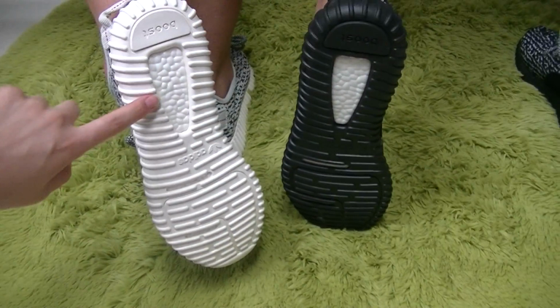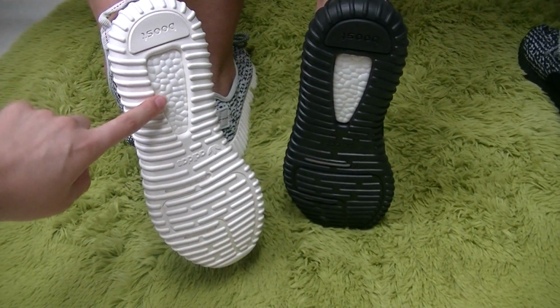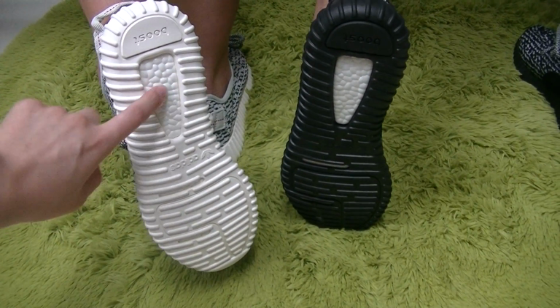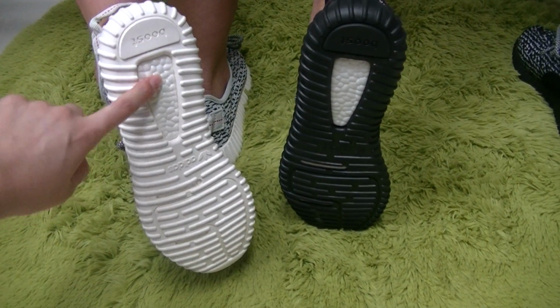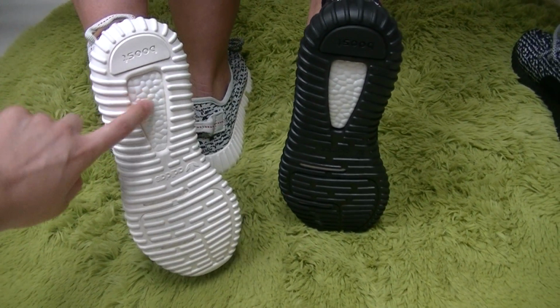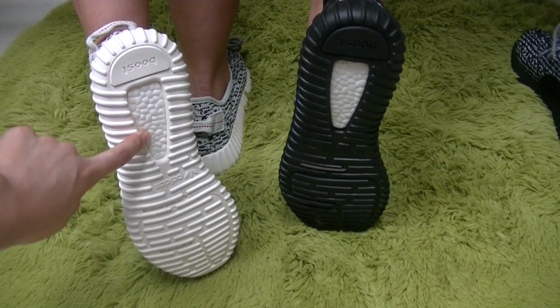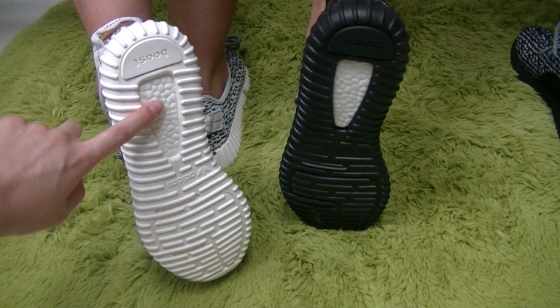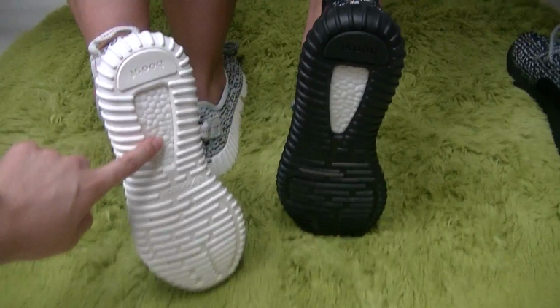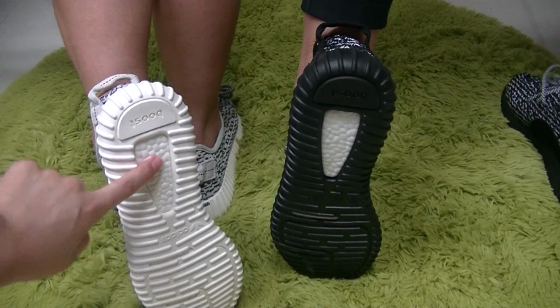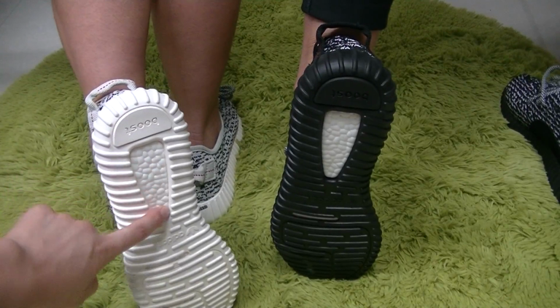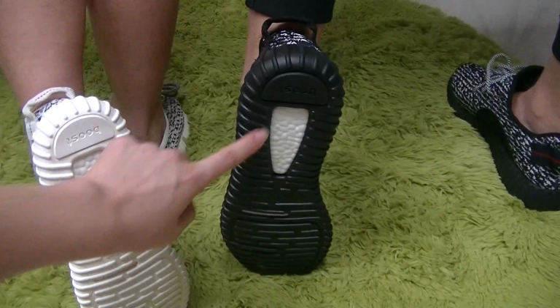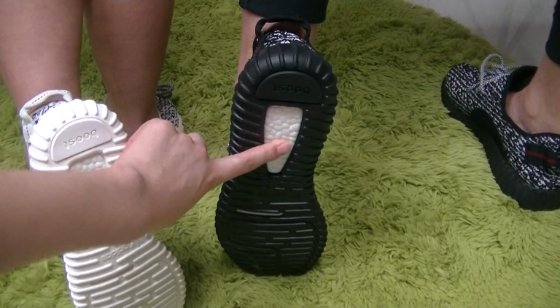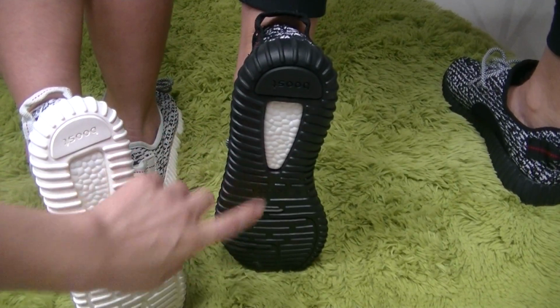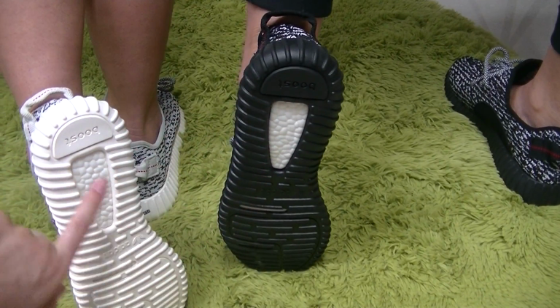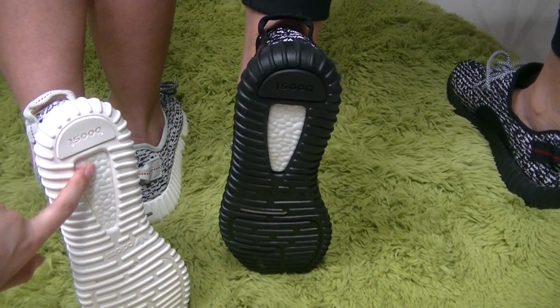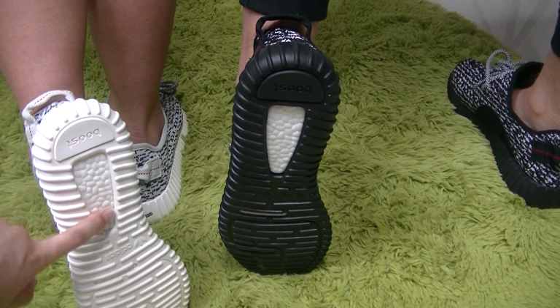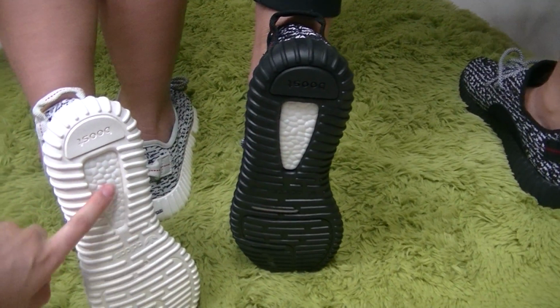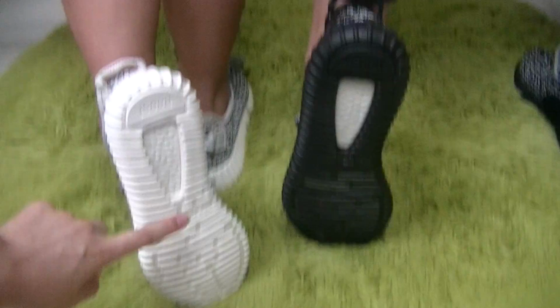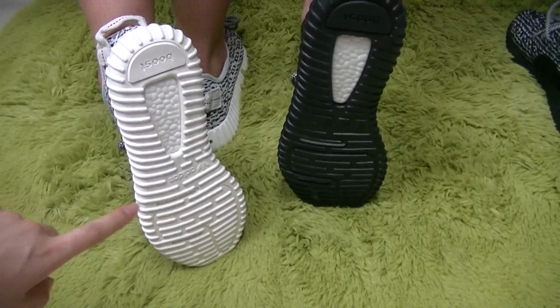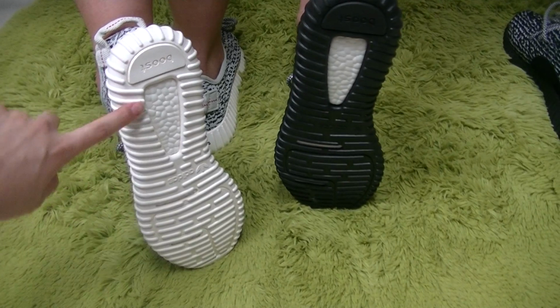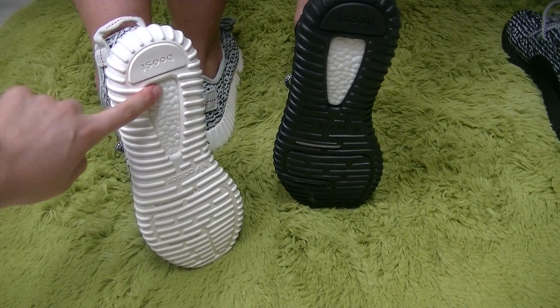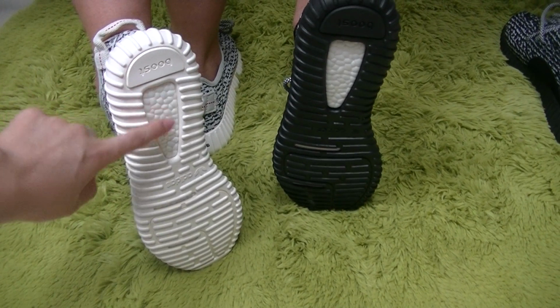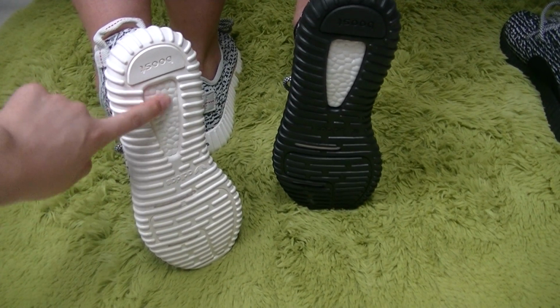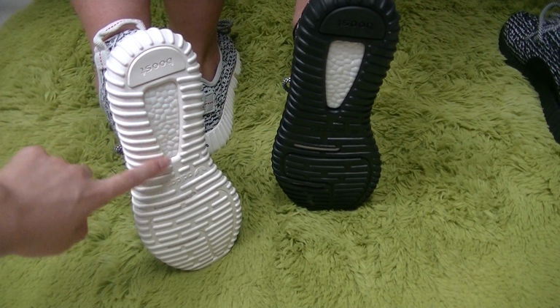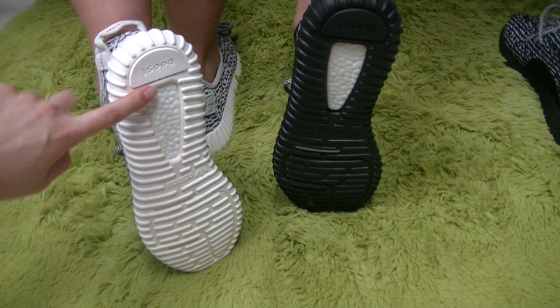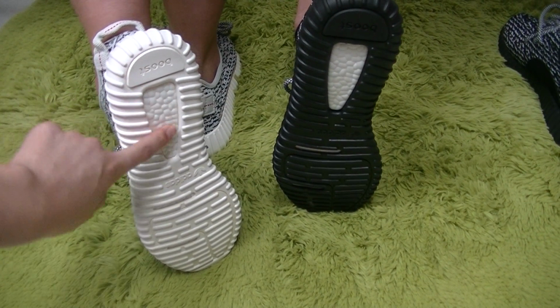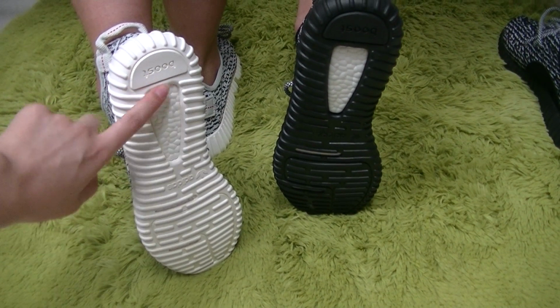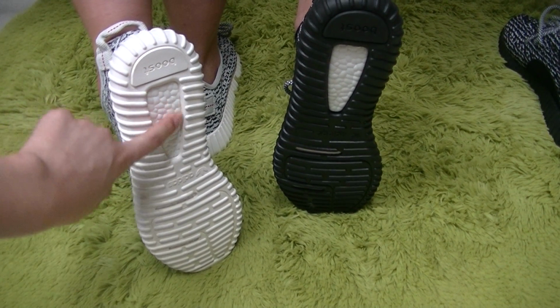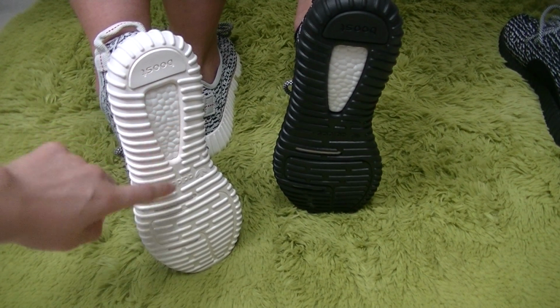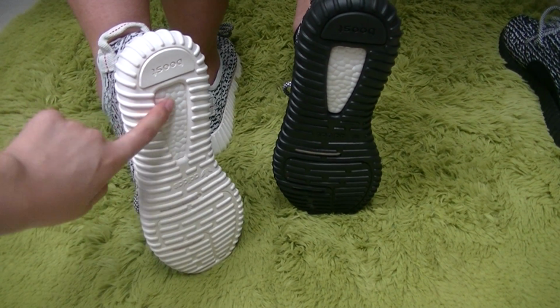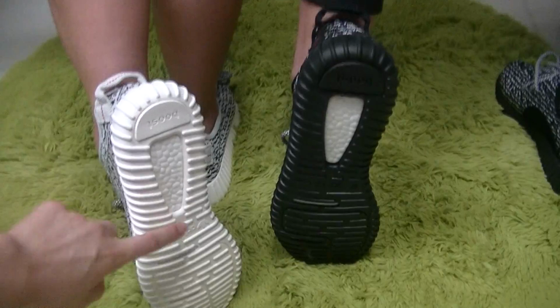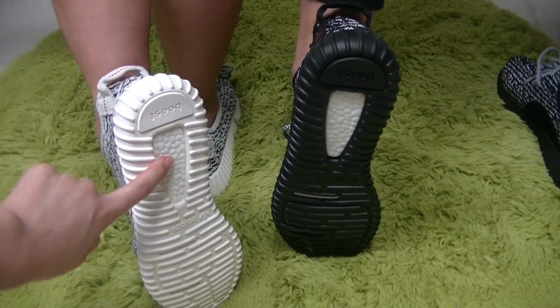Look at this part — this part is the Boost. The materials are really nice and make the shoes stand out. I think the shoes are perfect because of the Boost.